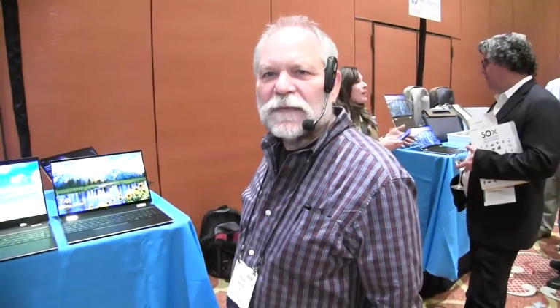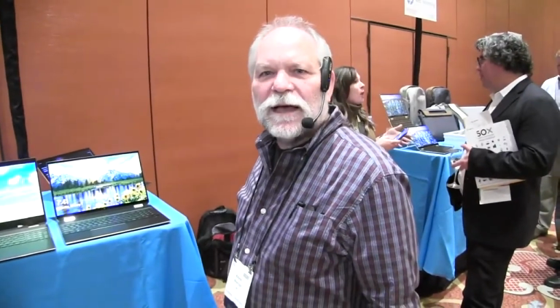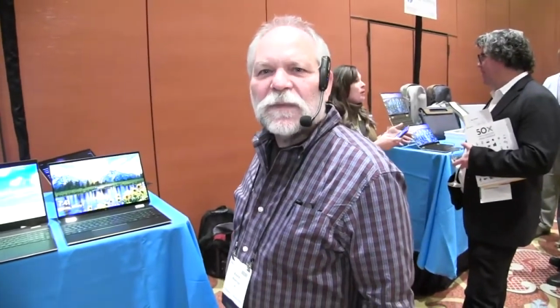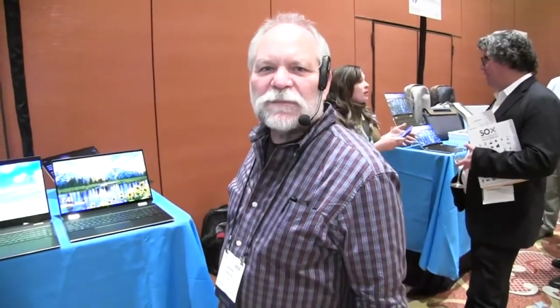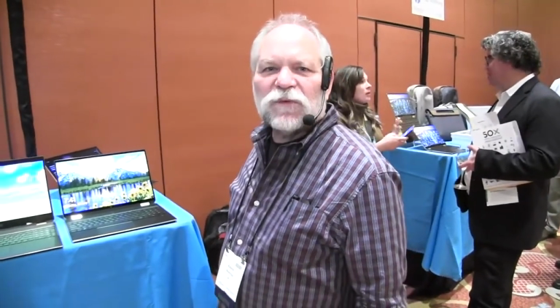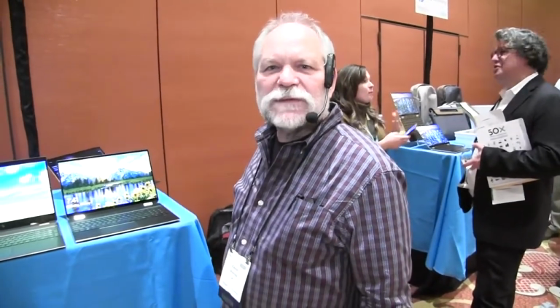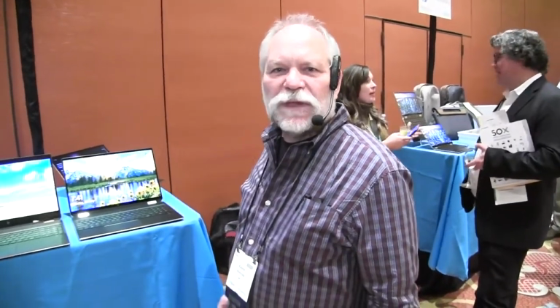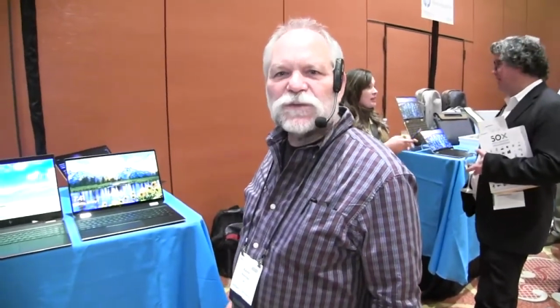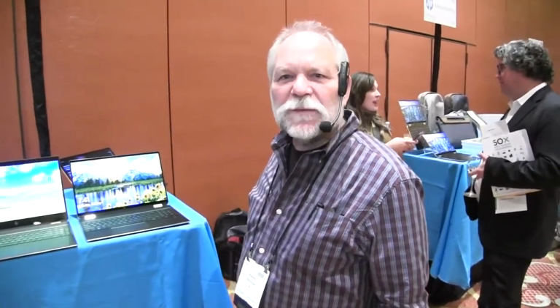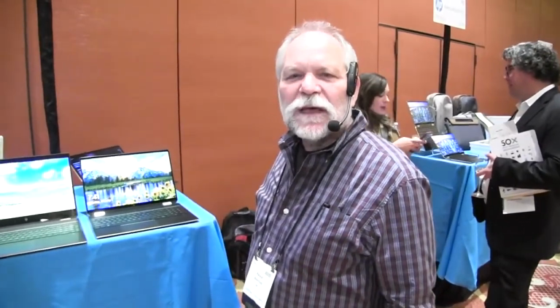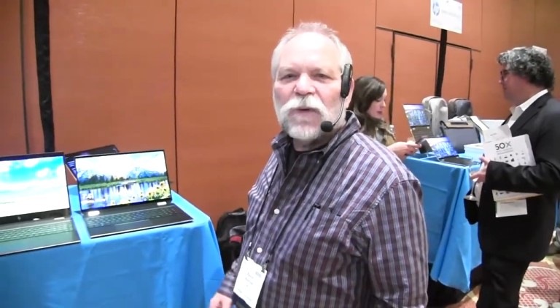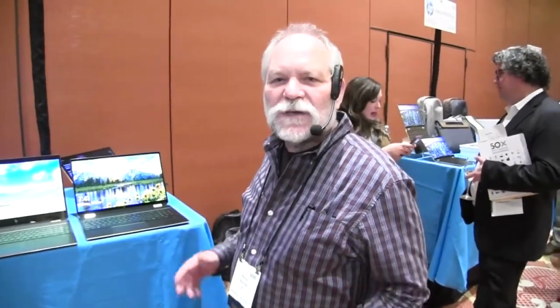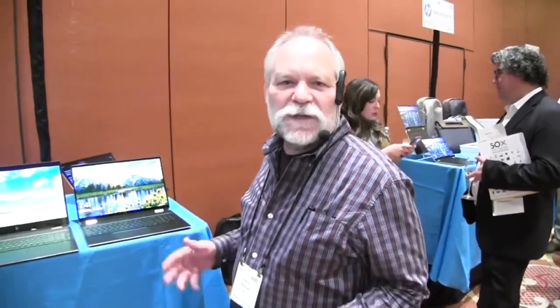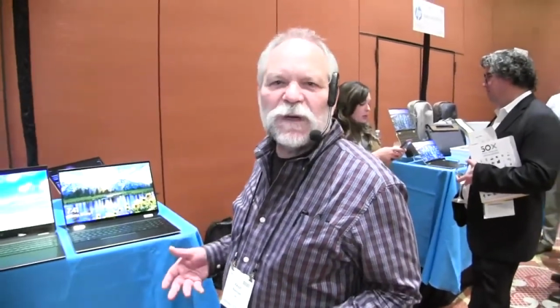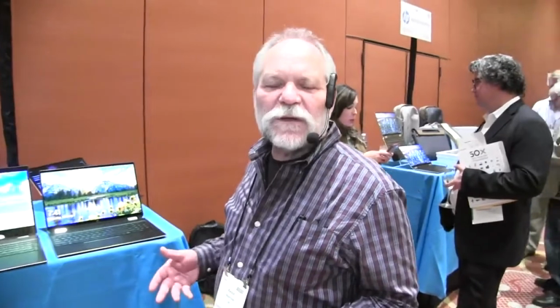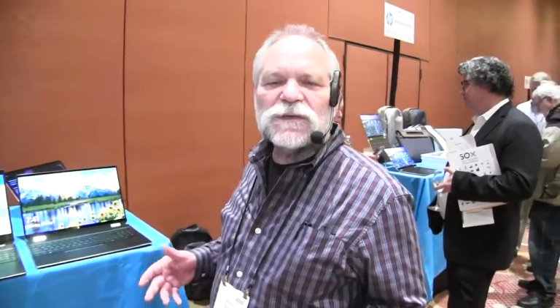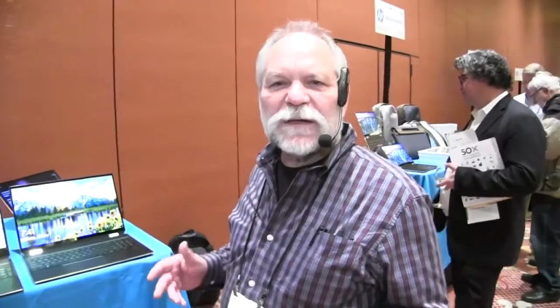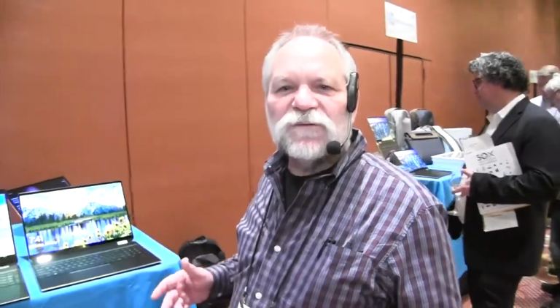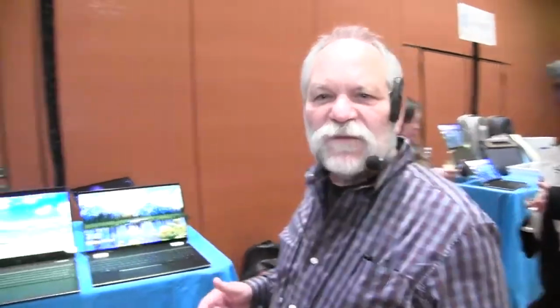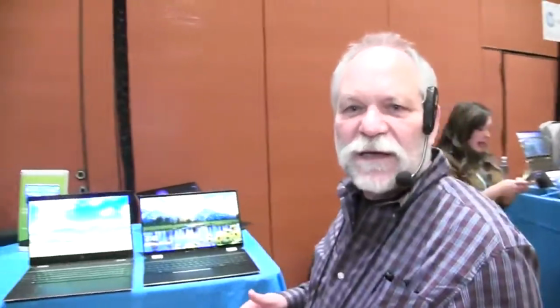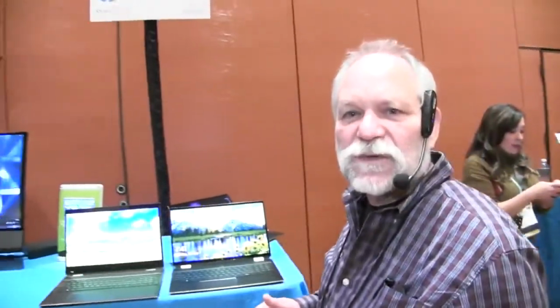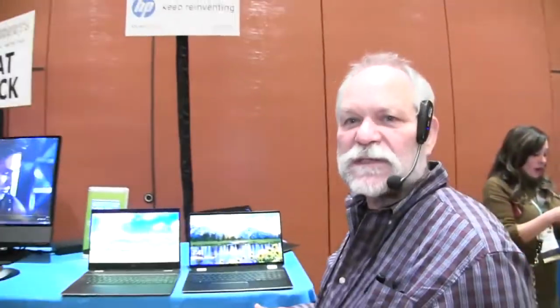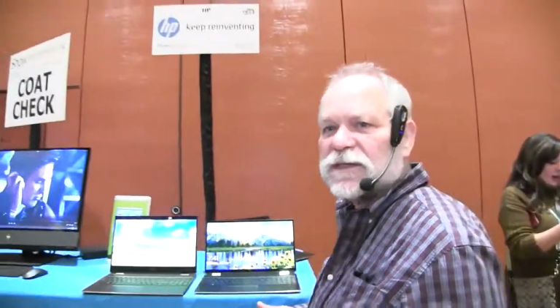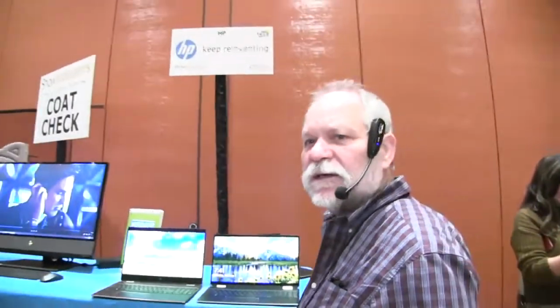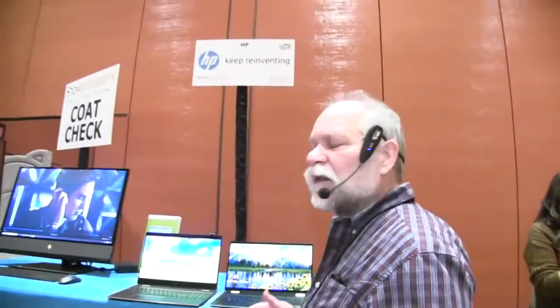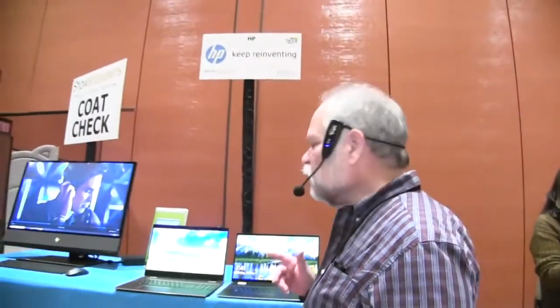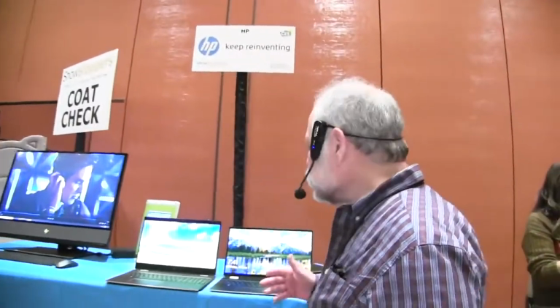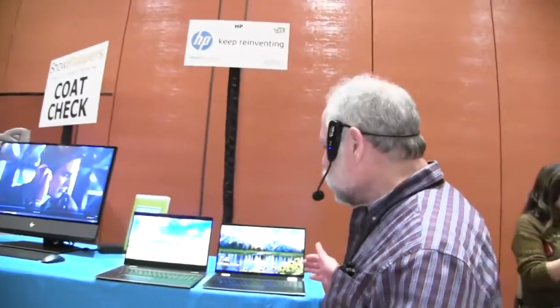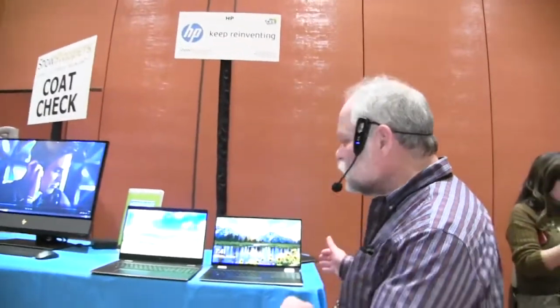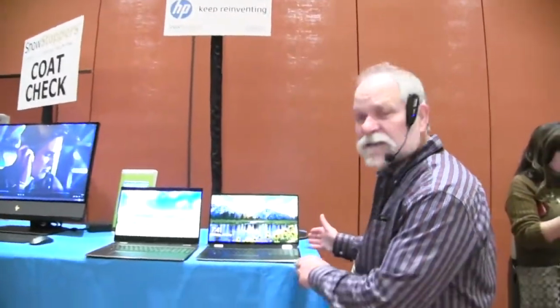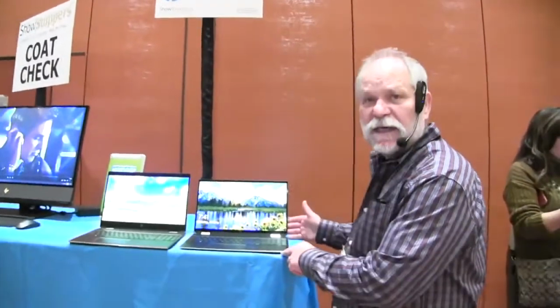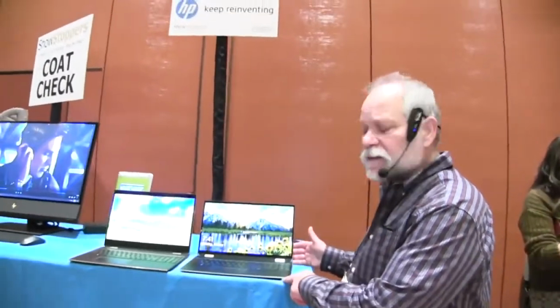Hi, I'm Kevin Wenzel with HP. I want to talk to you a little bit about the new Spectre 15 X360 that we've just announced at CES.